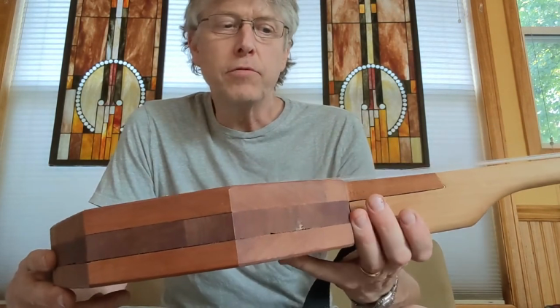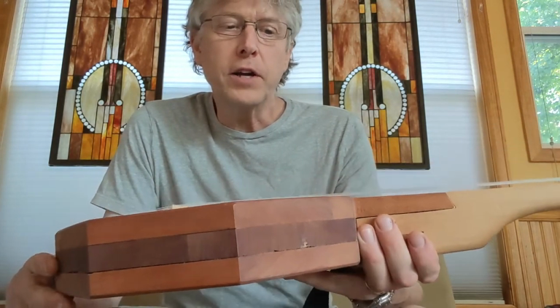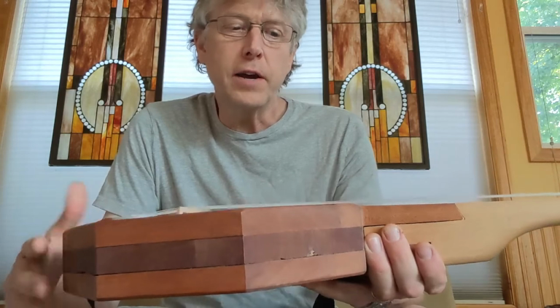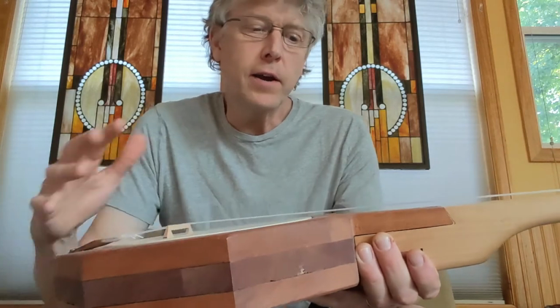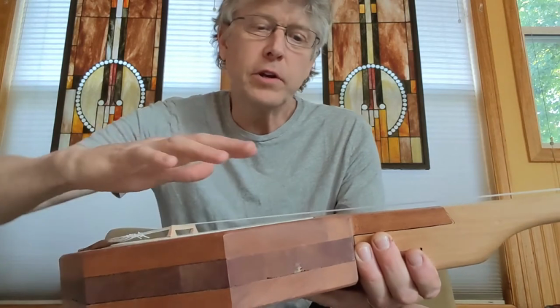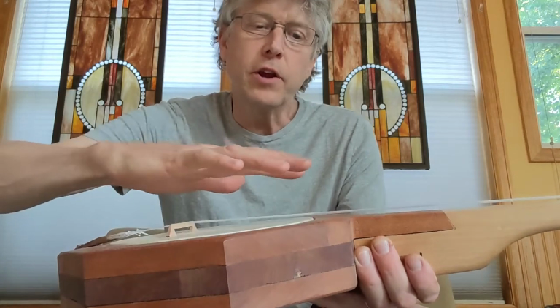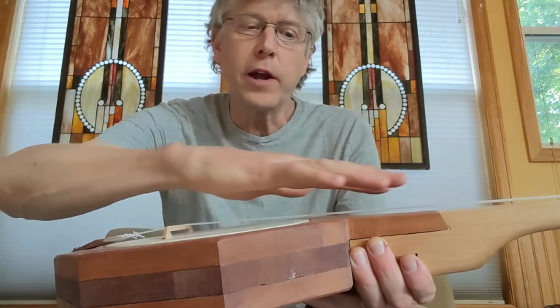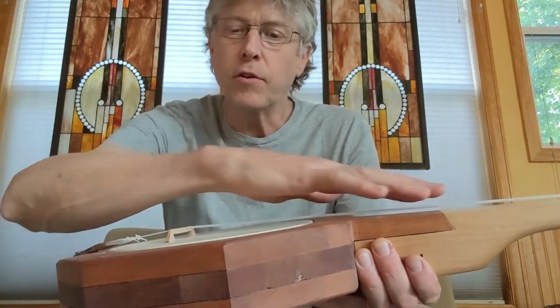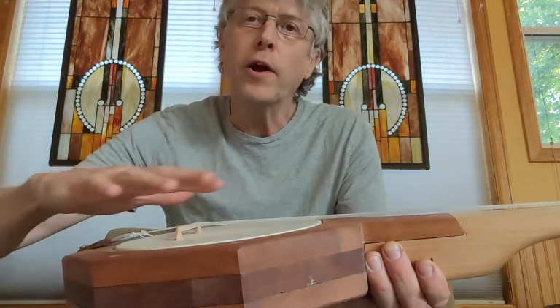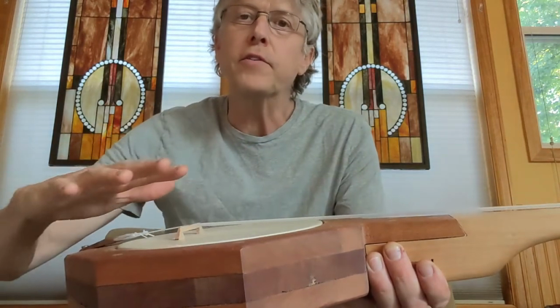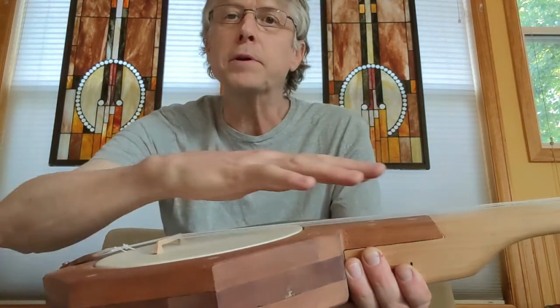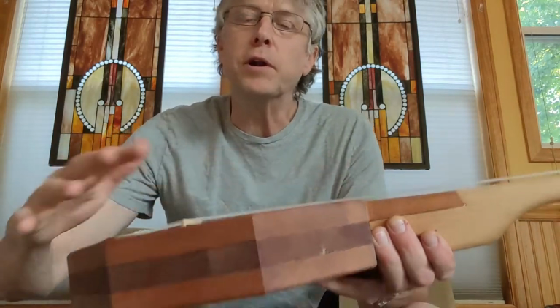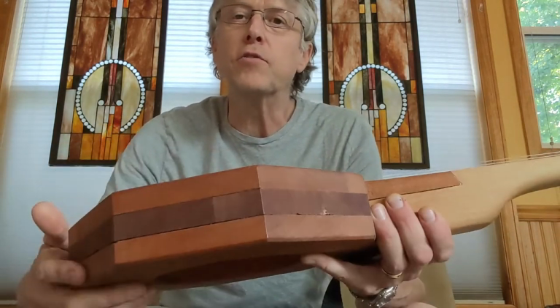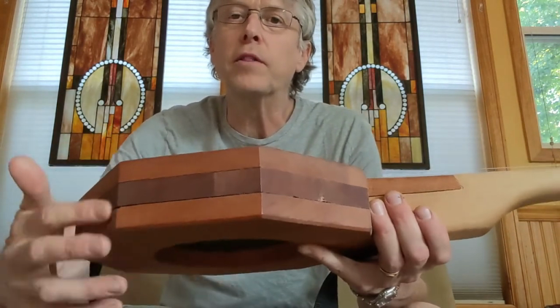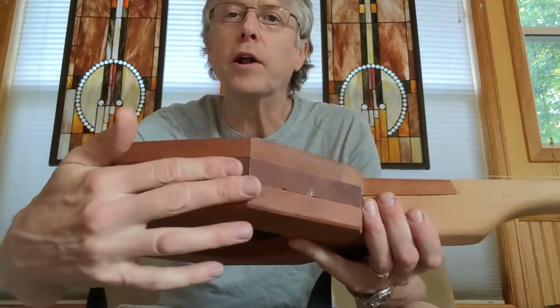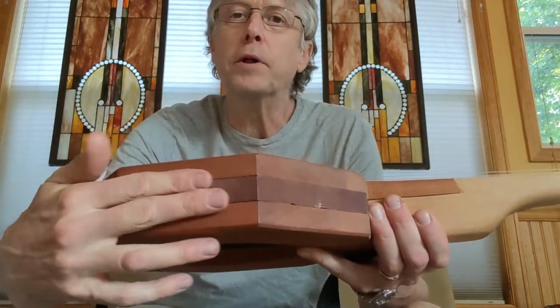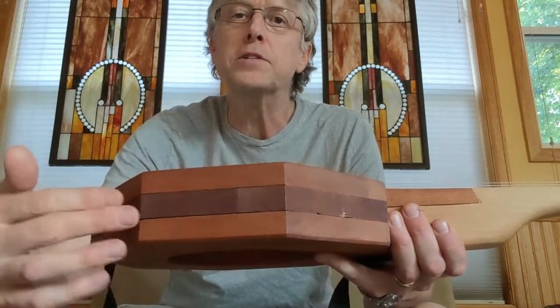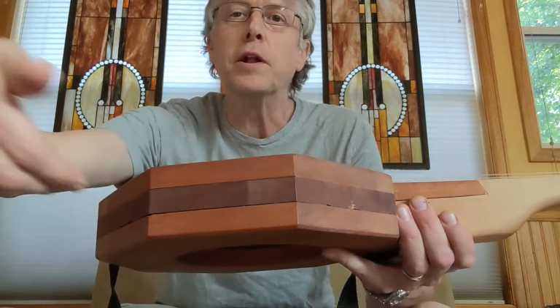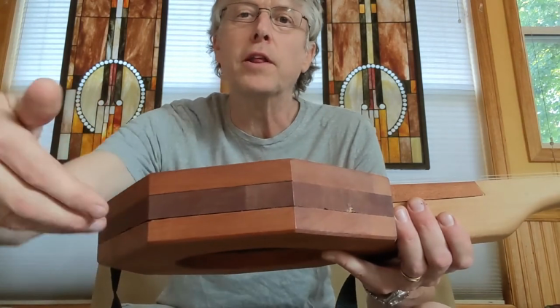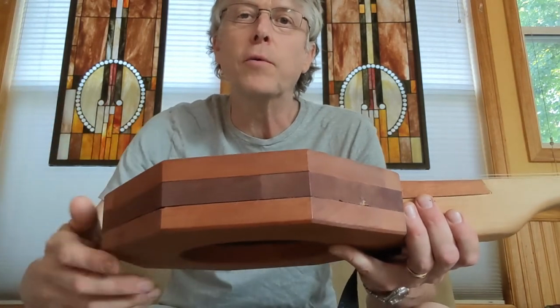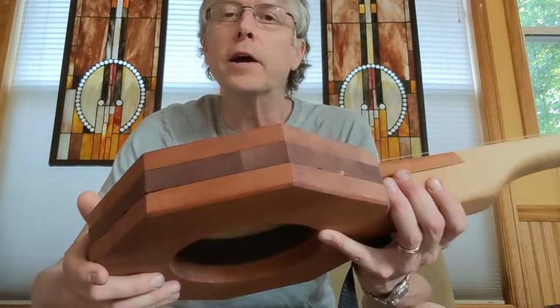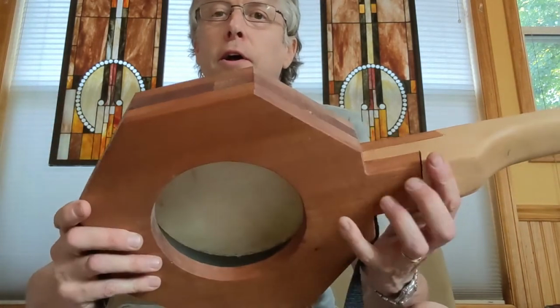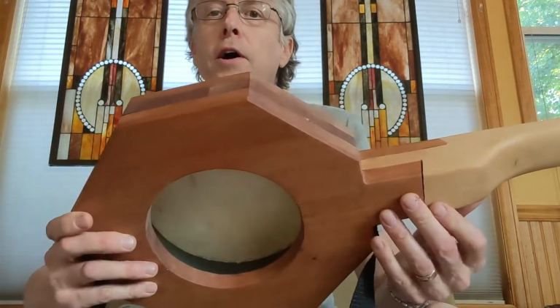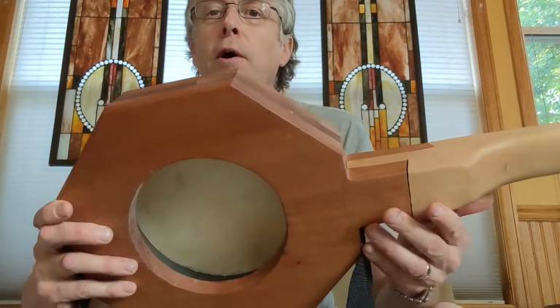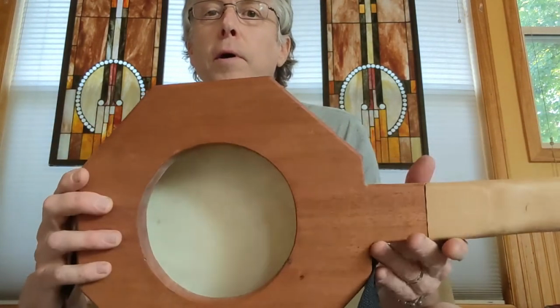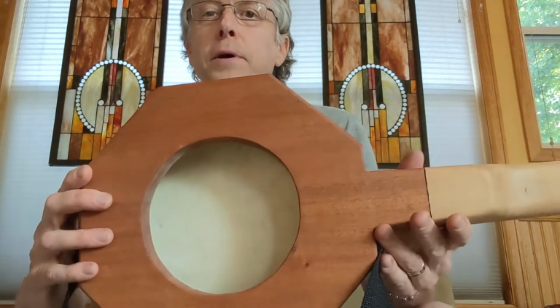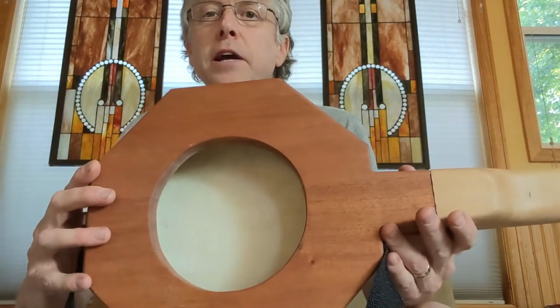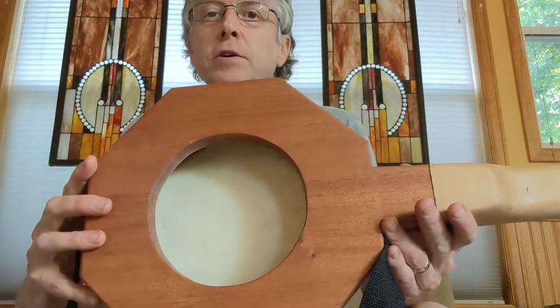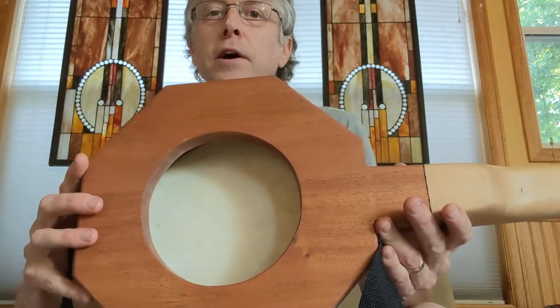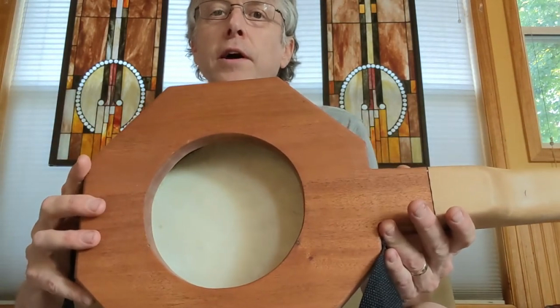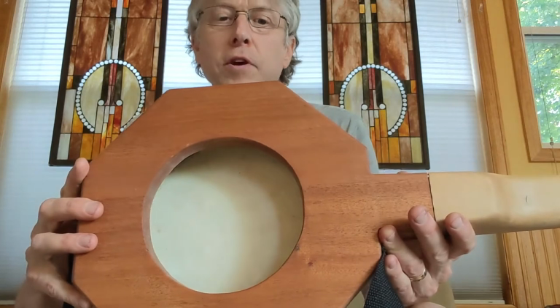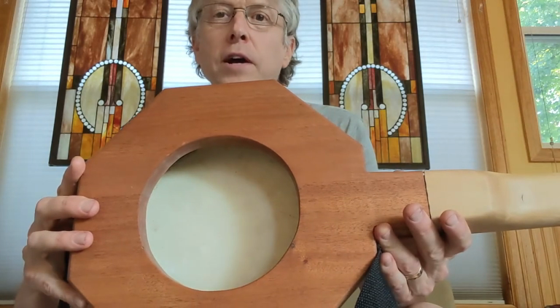I alternated the grain: the grain on the top piece is running one way, the grain on the middle piece is running the other way, and then the grain on the bottom piece is going the same direction as the top.